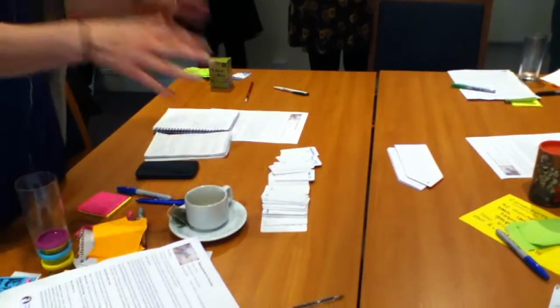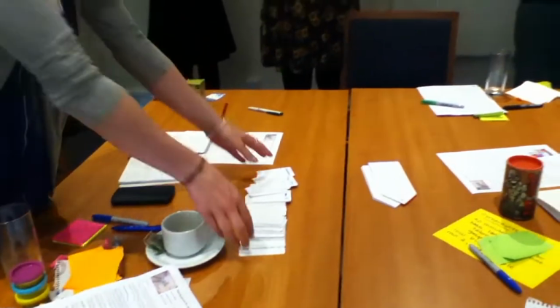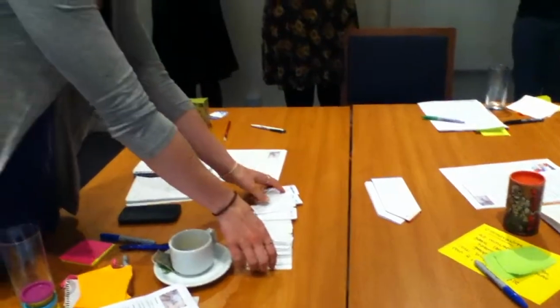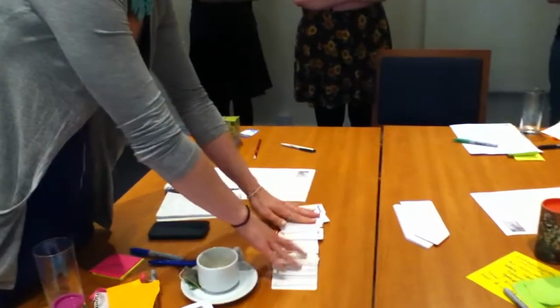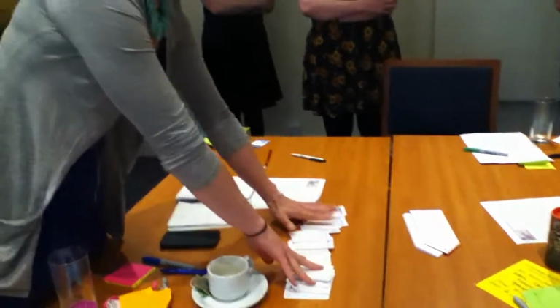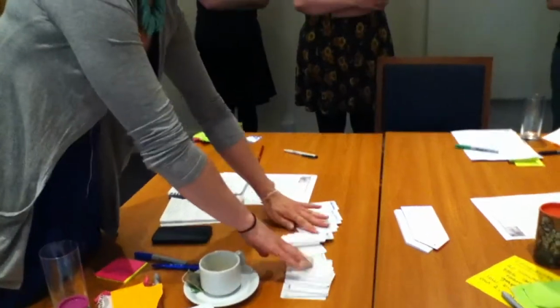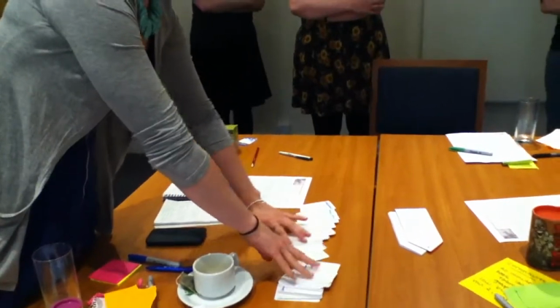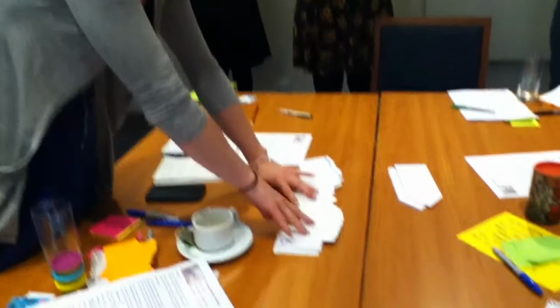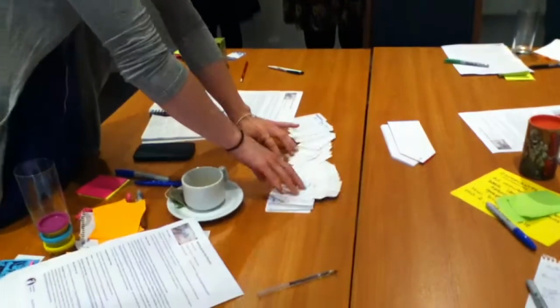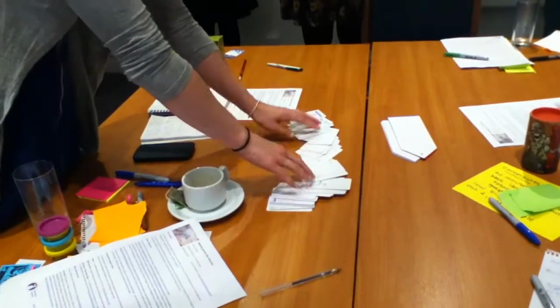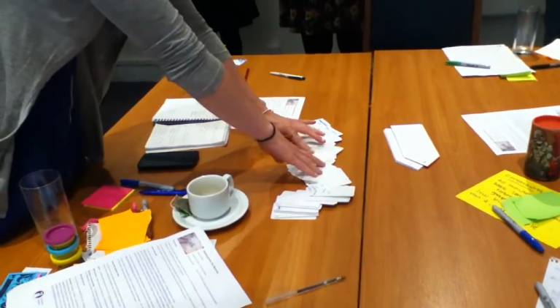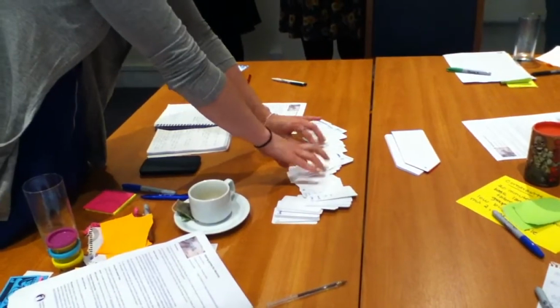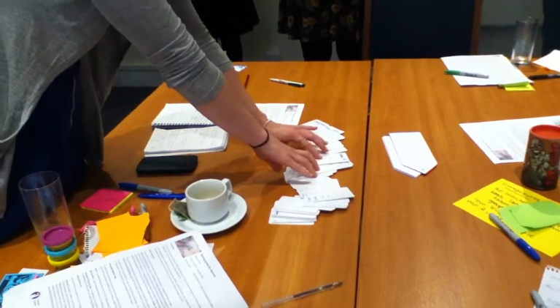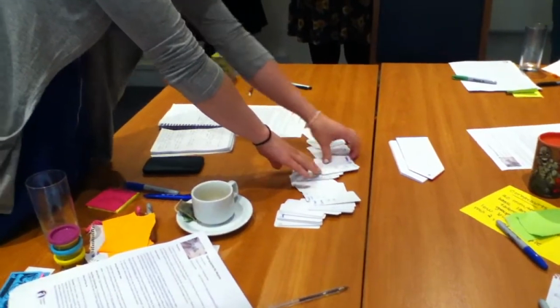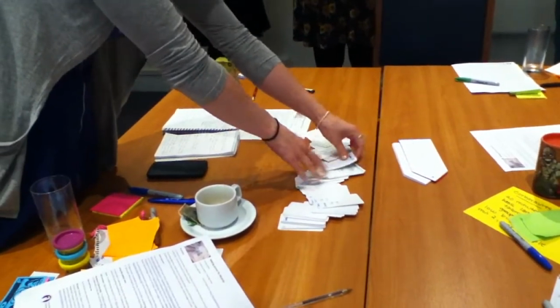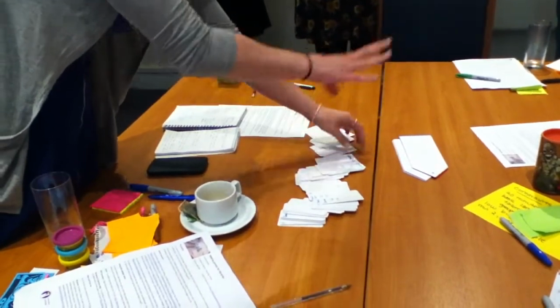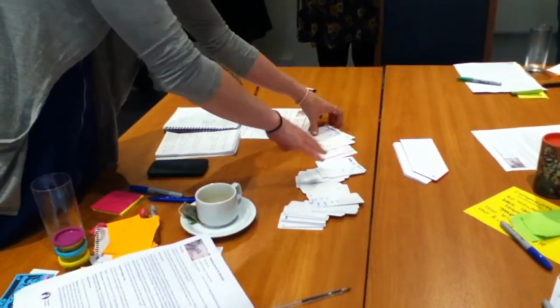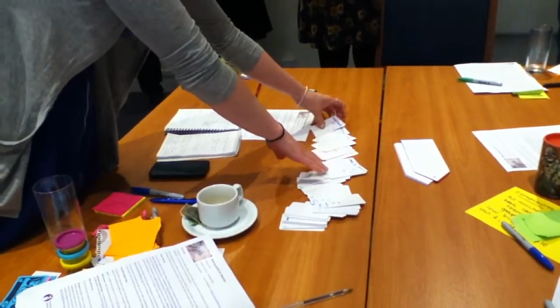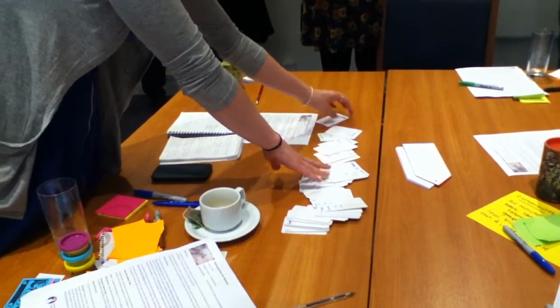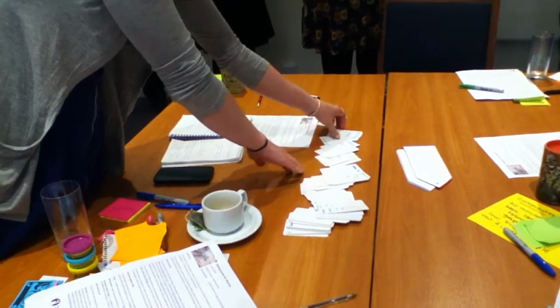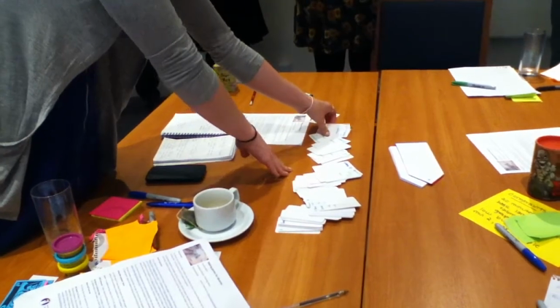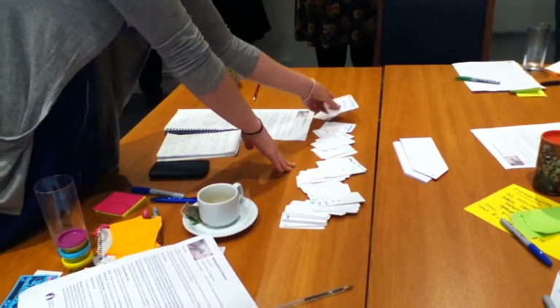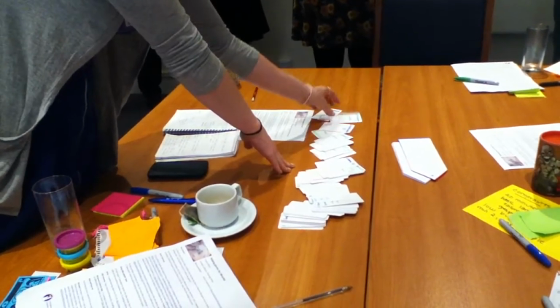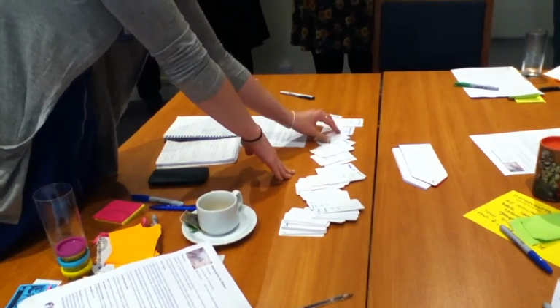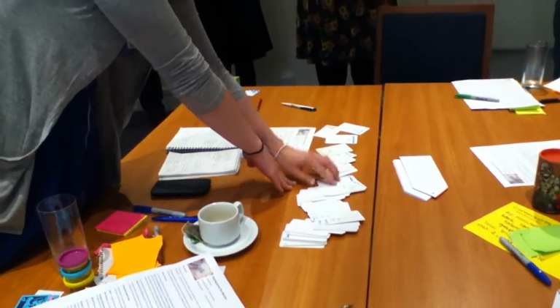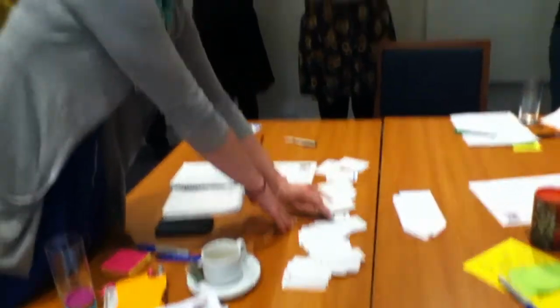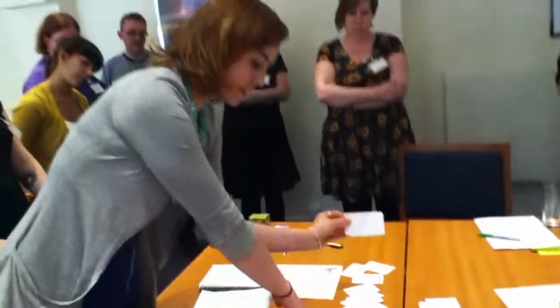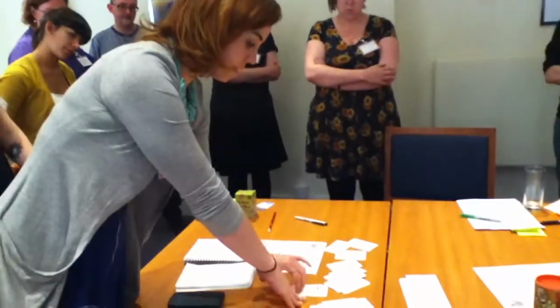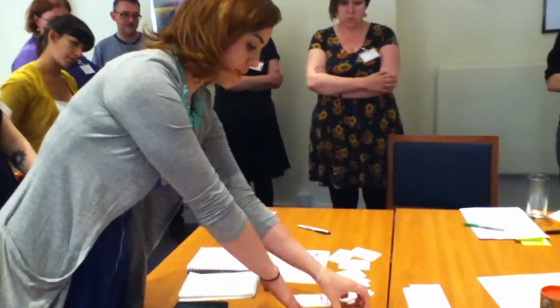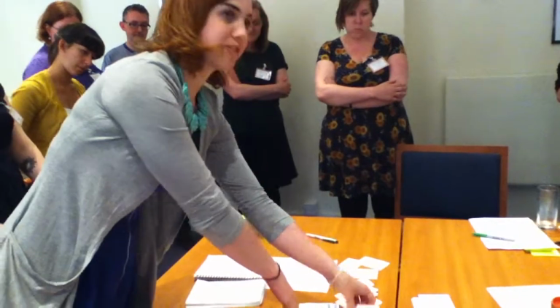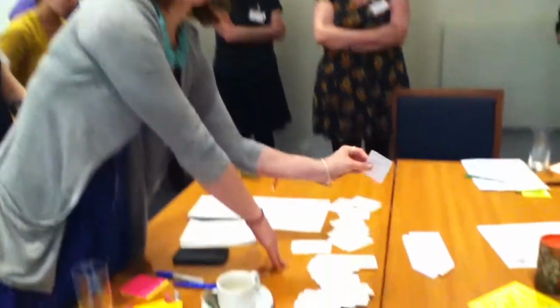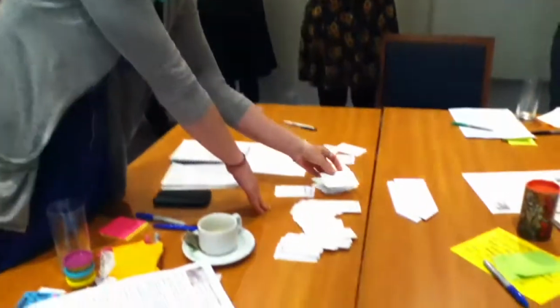You each get three cards to start with, and then some cards are weighted differently with different points — so a library is one point, and periodicals are three points.